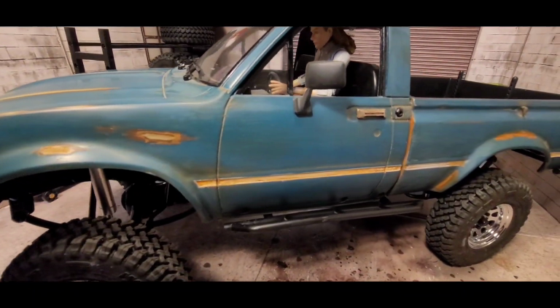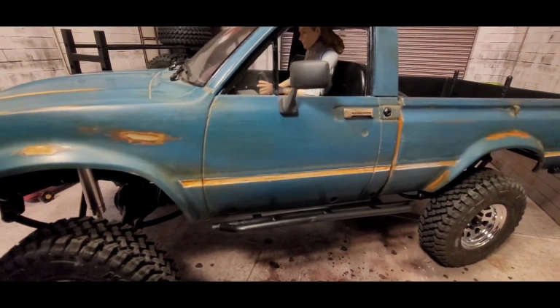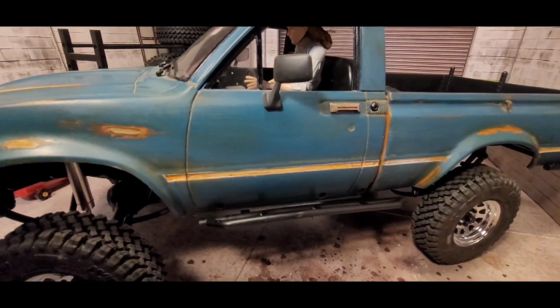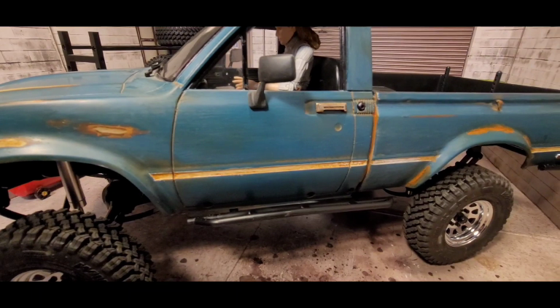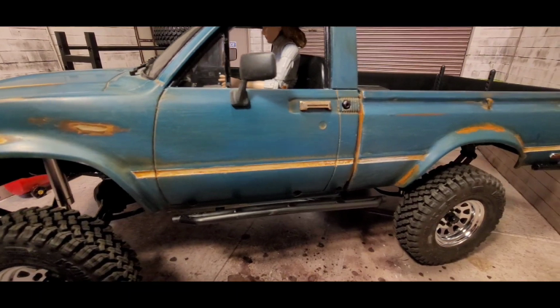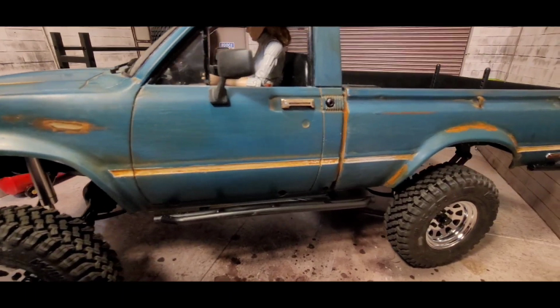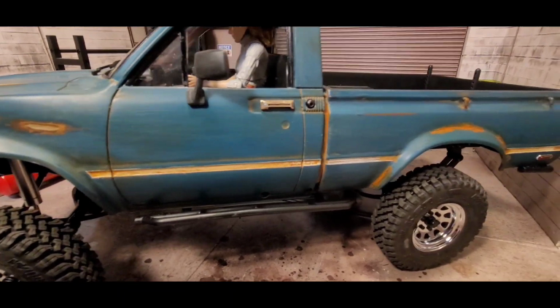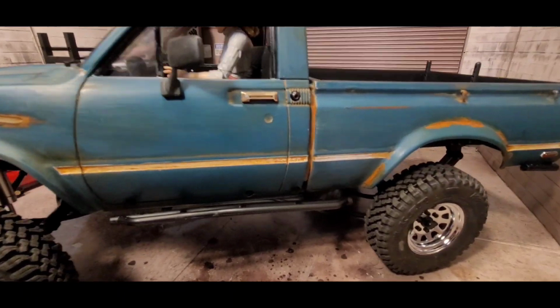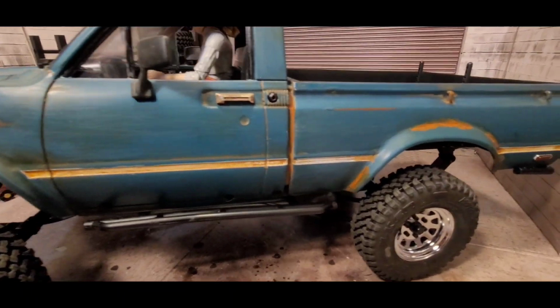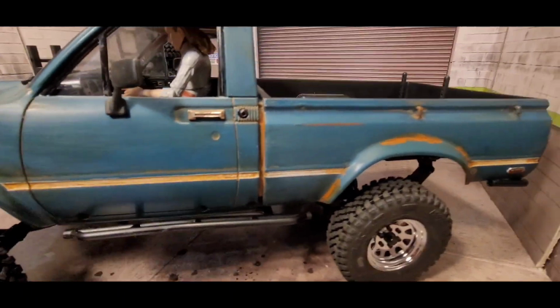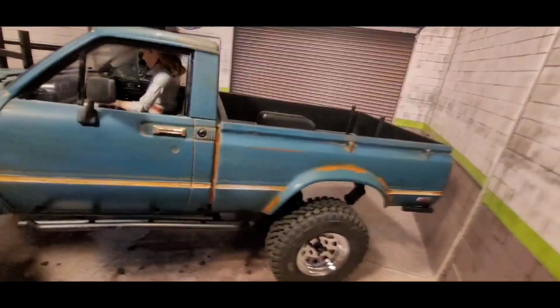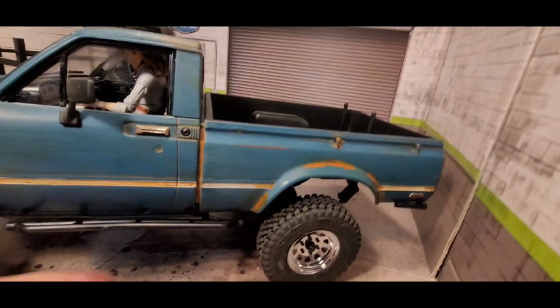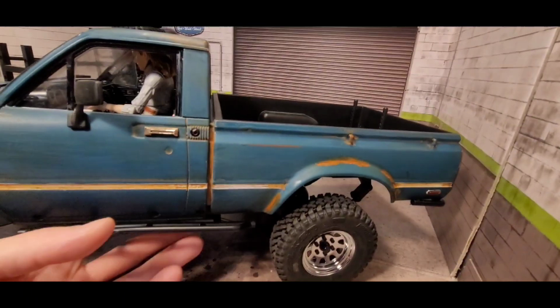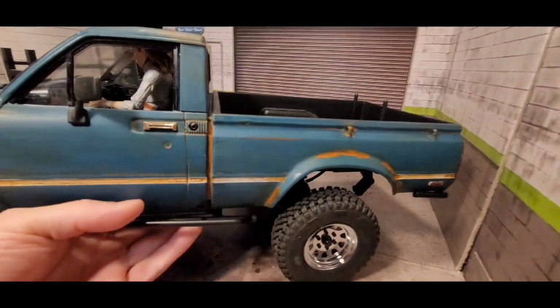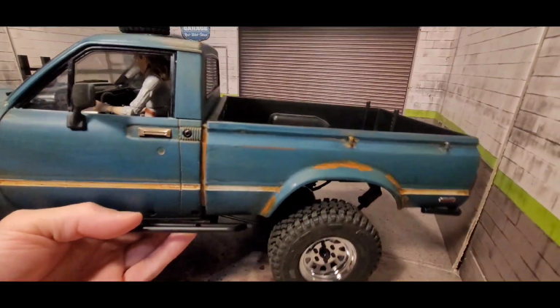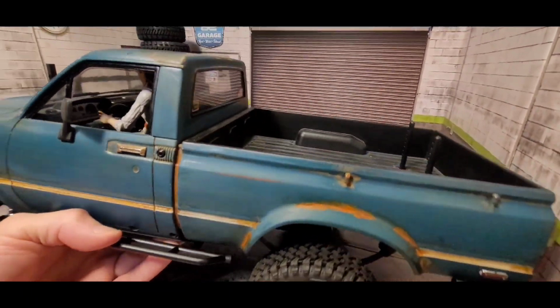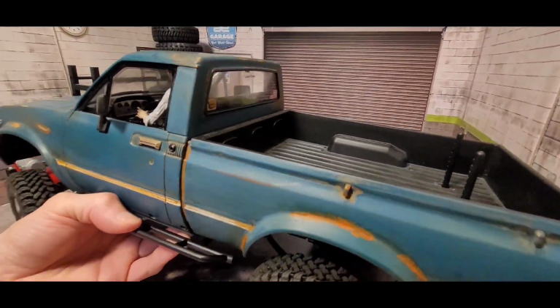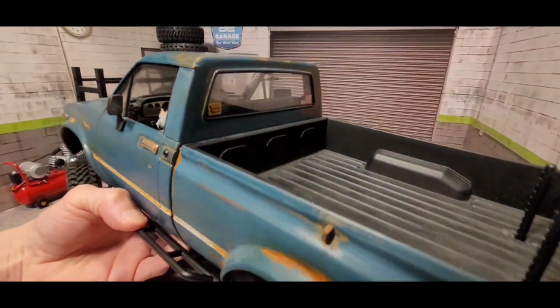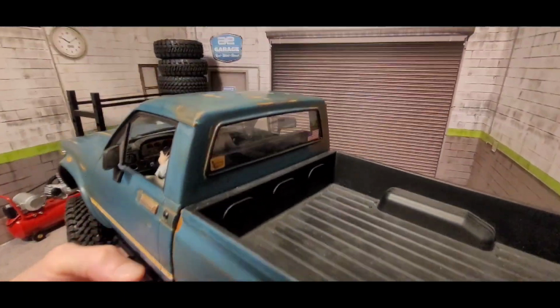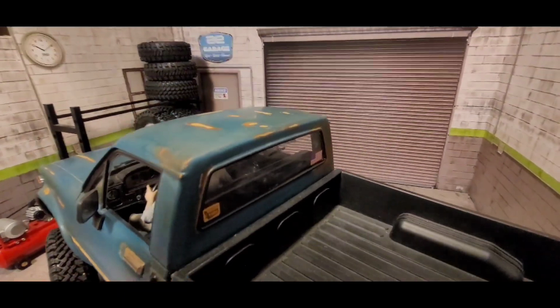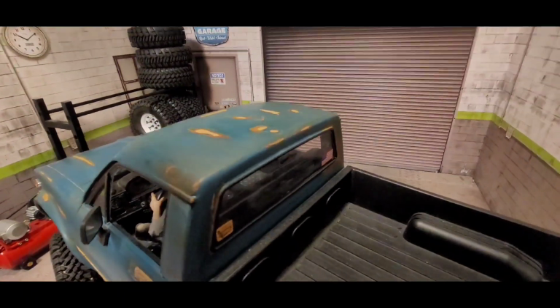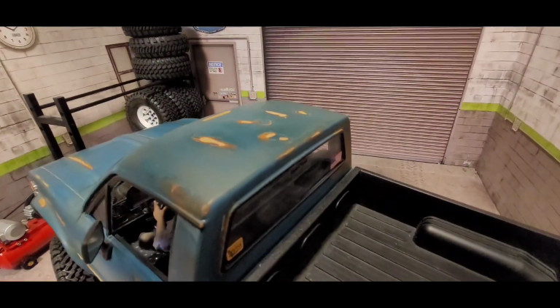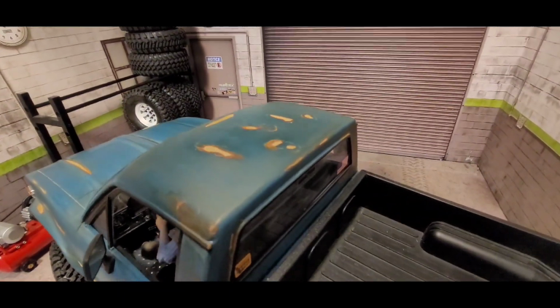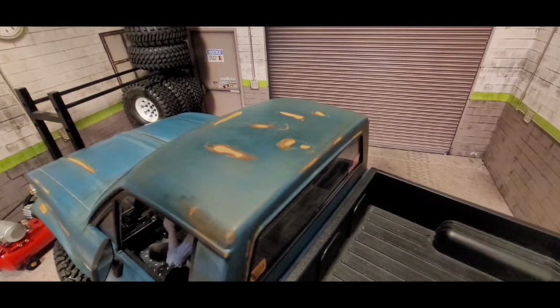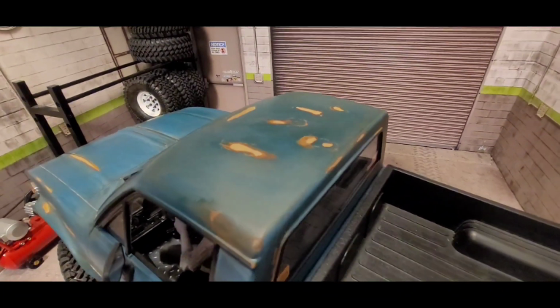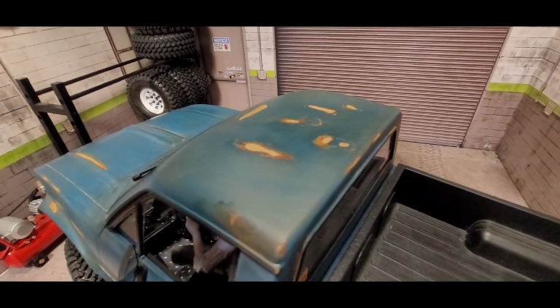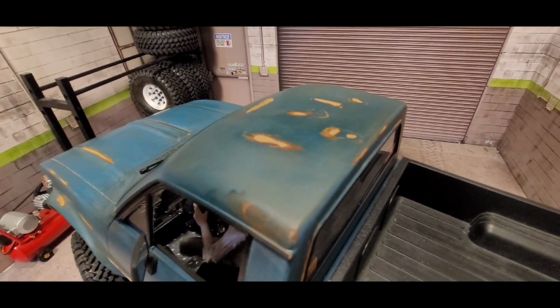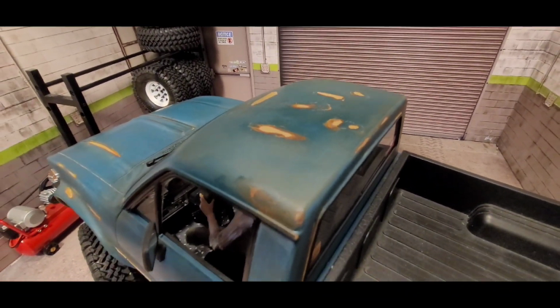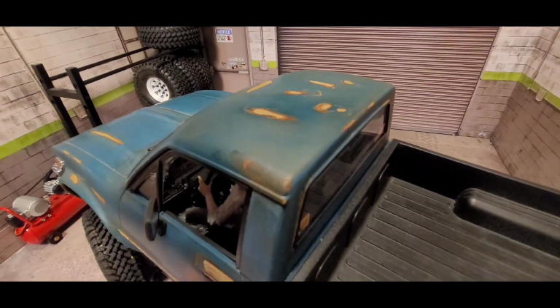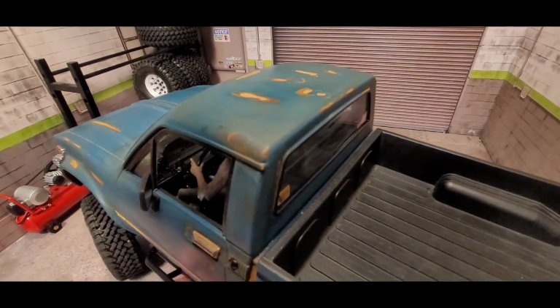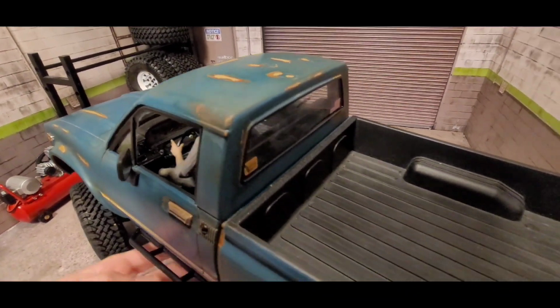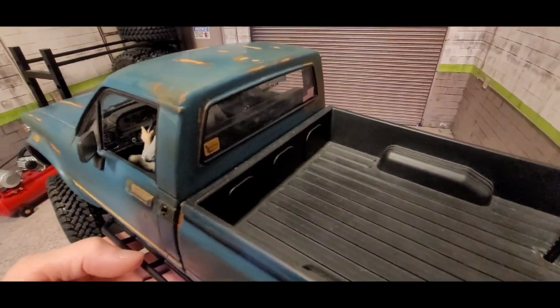This is the driver's side — I thought the paint came out pretty good. I'm still learning how to do the patina rust look.